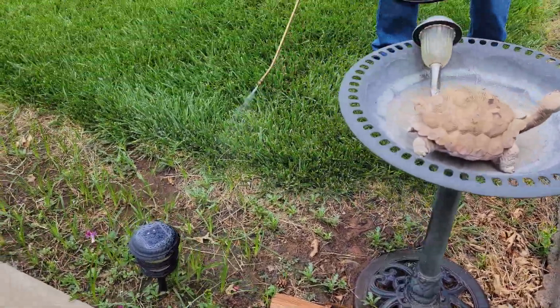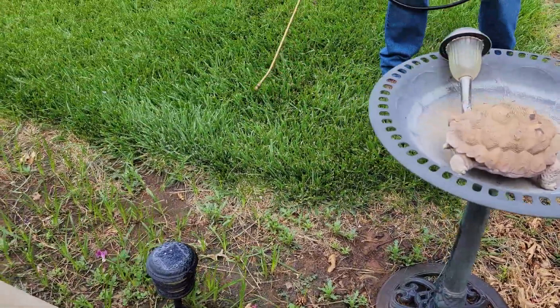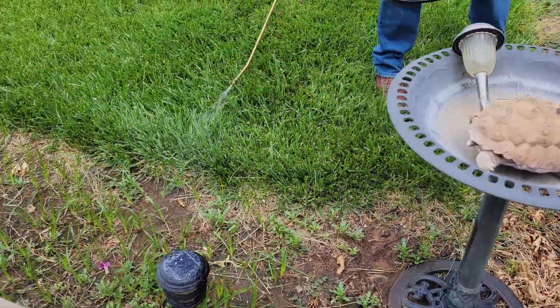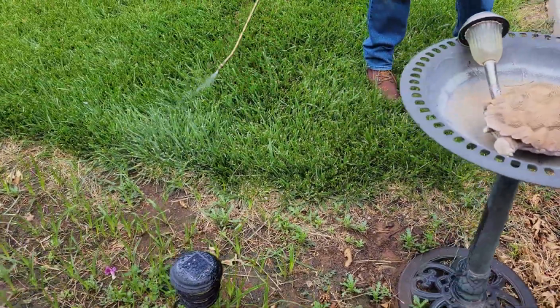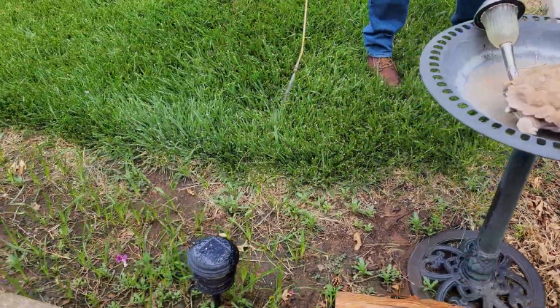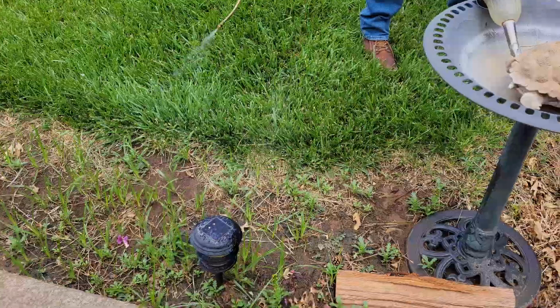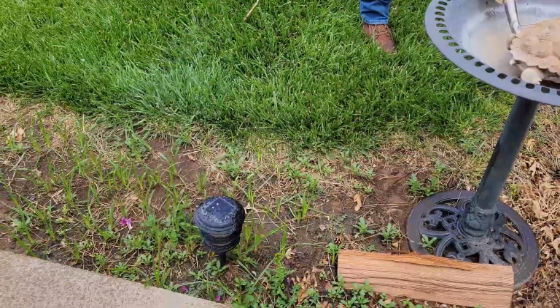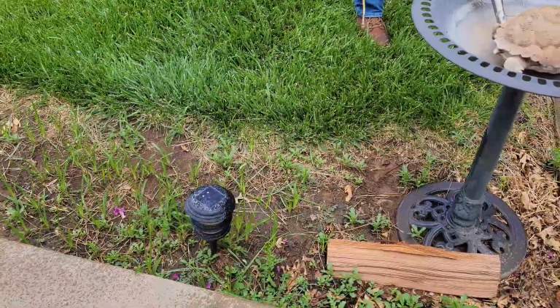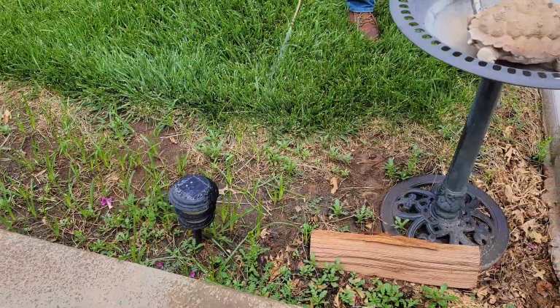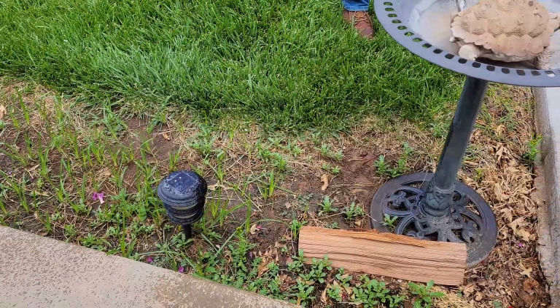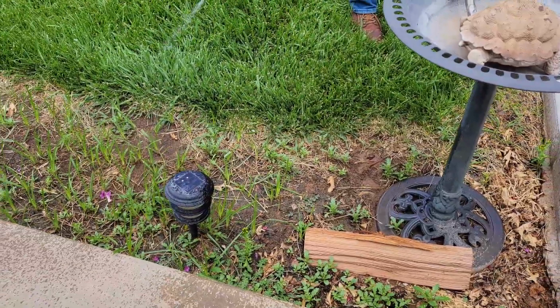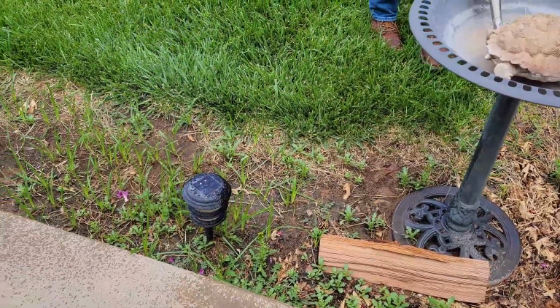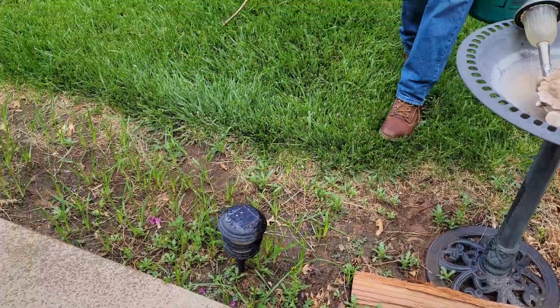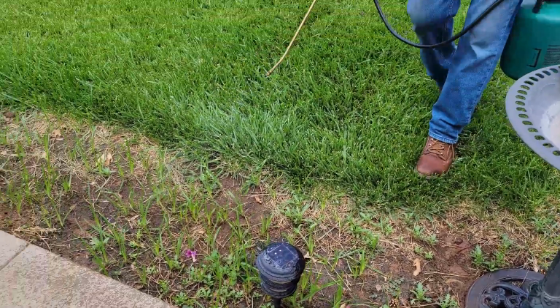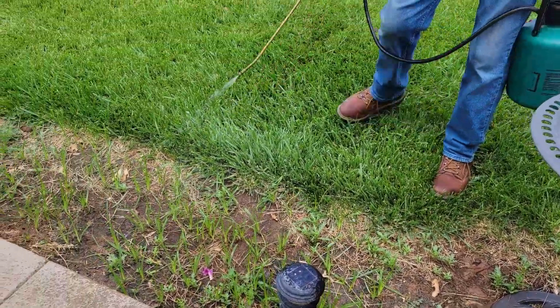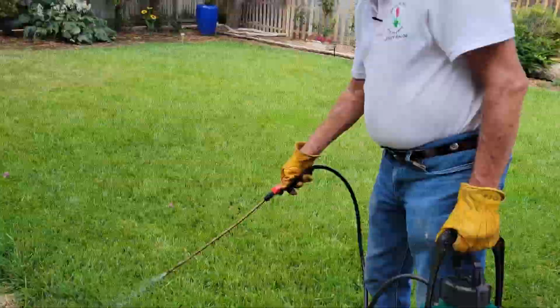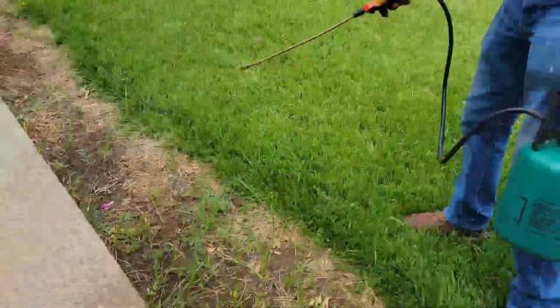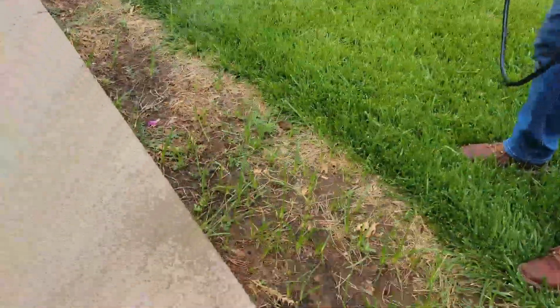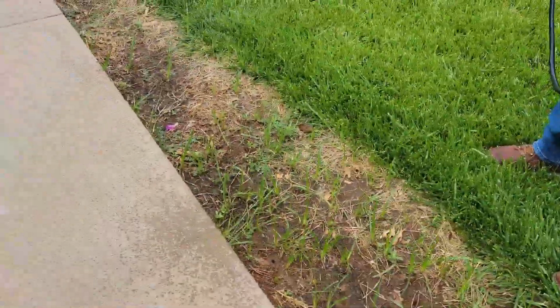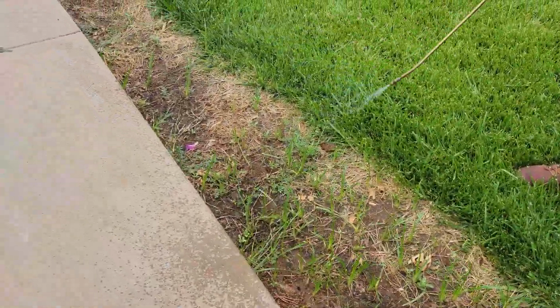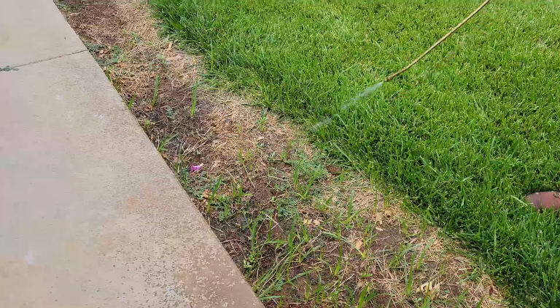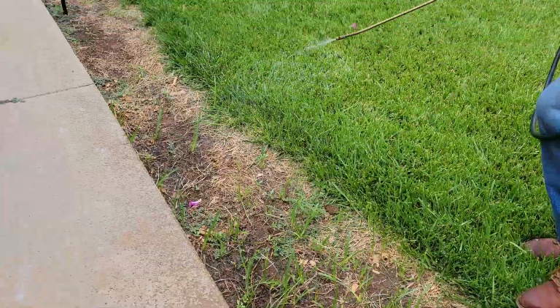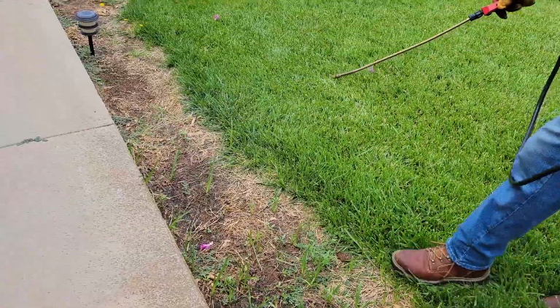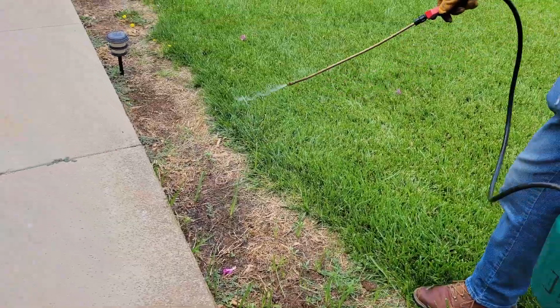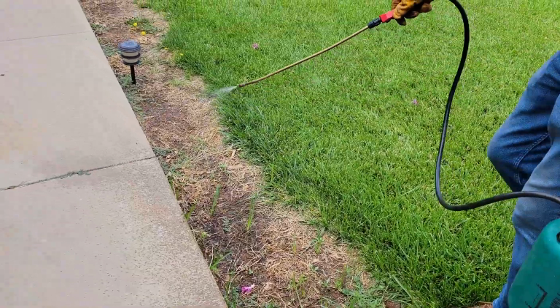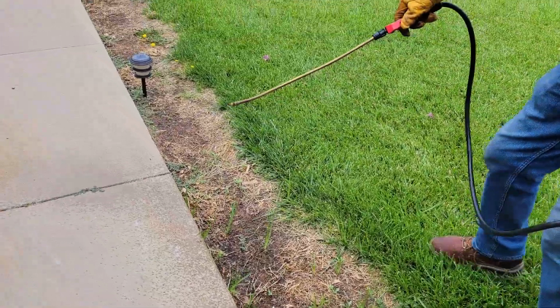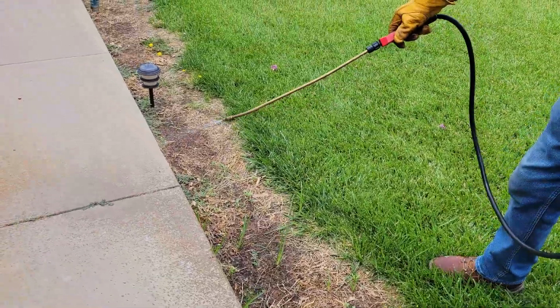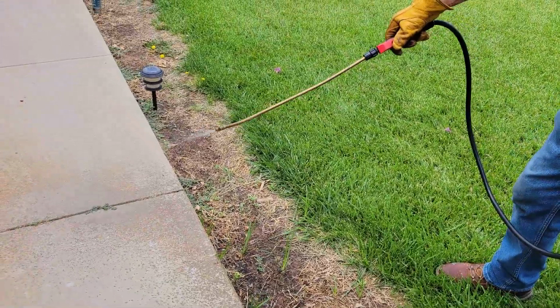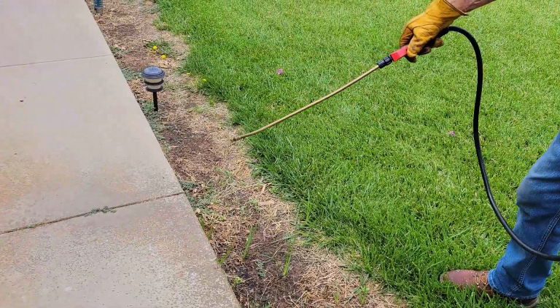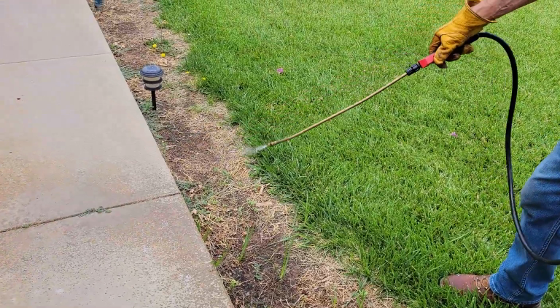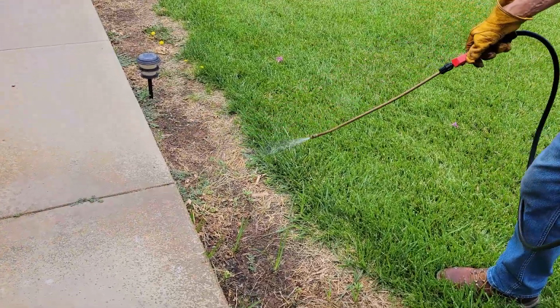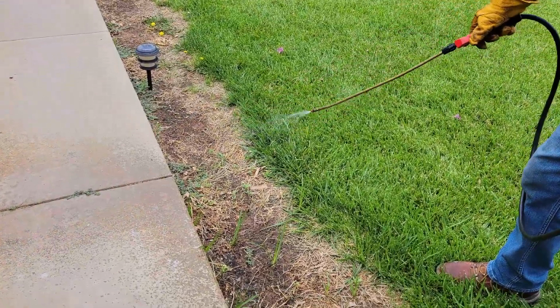I don't hold it in one spot. This is by contact — that's why they say whatever green leaf you touch, that's what you're going to work on. Look at that — cracks and crevices.